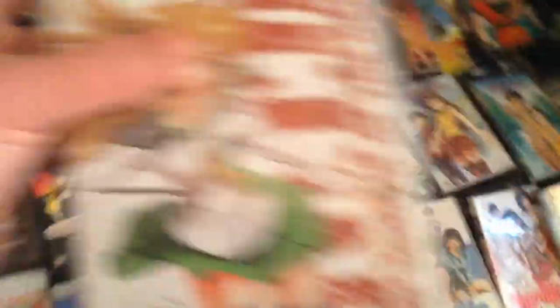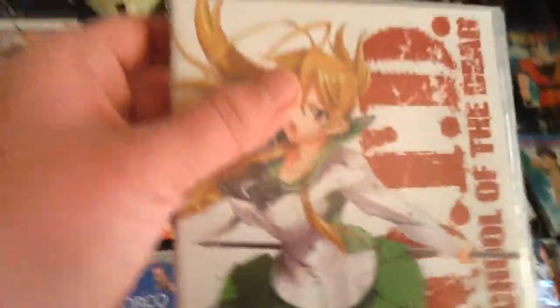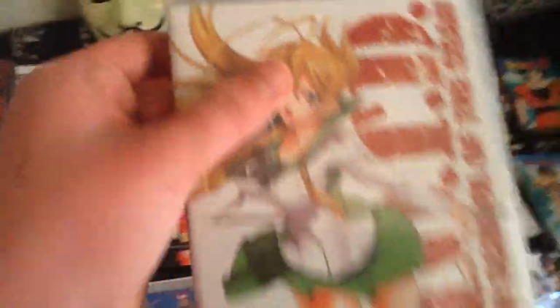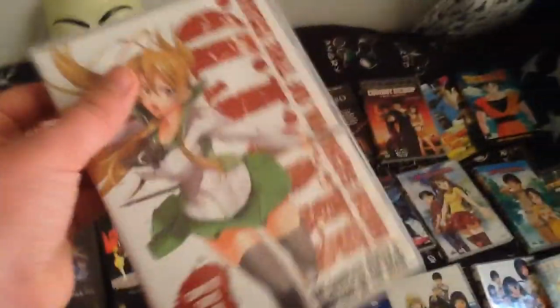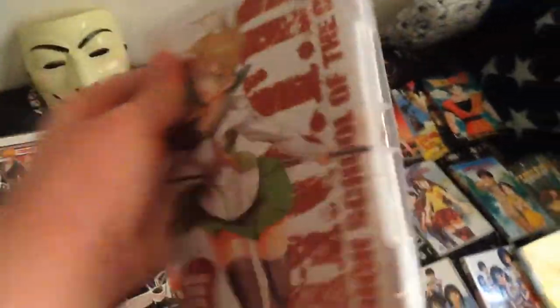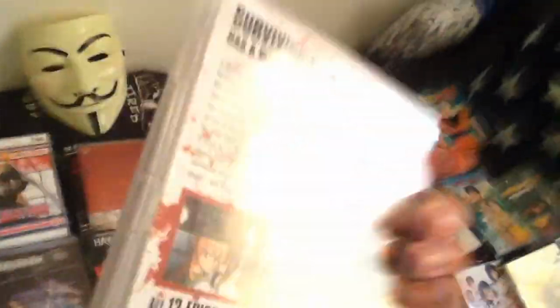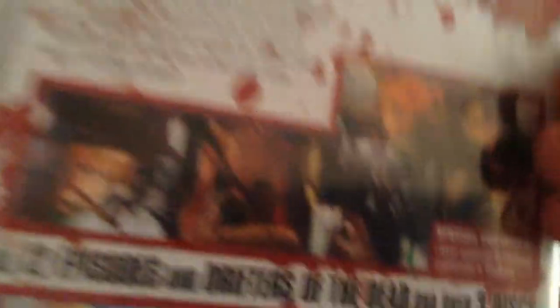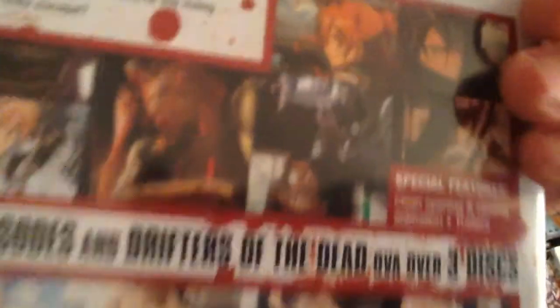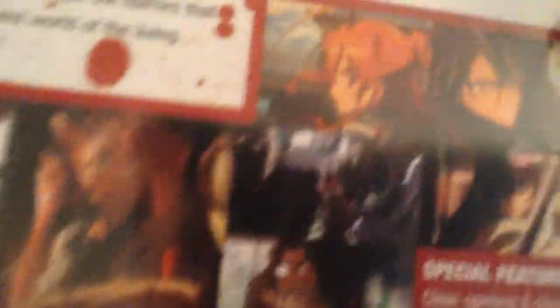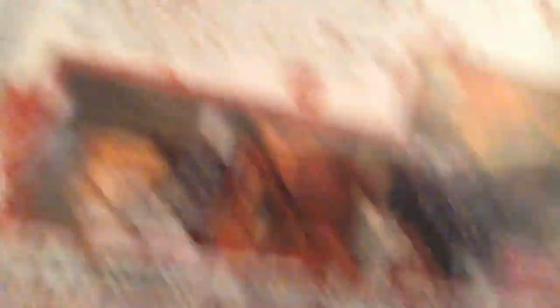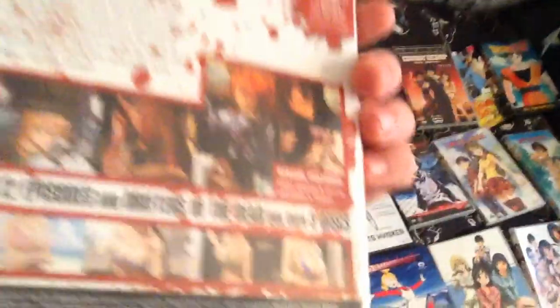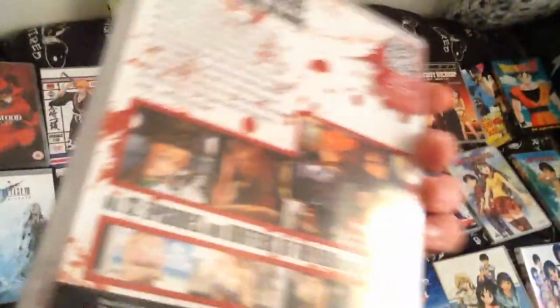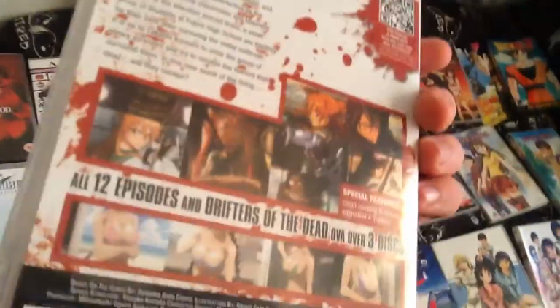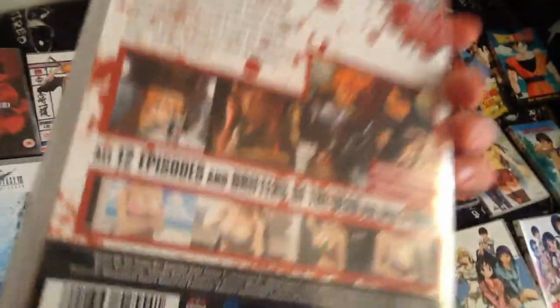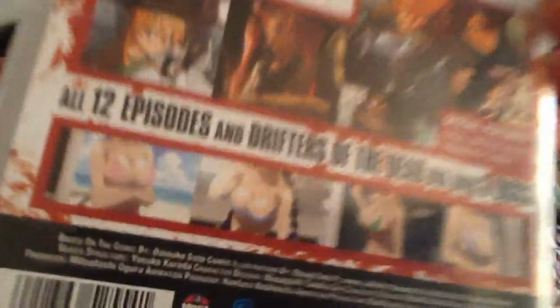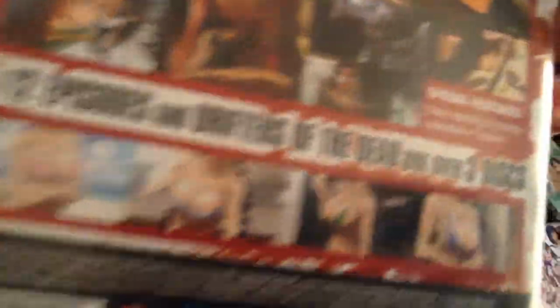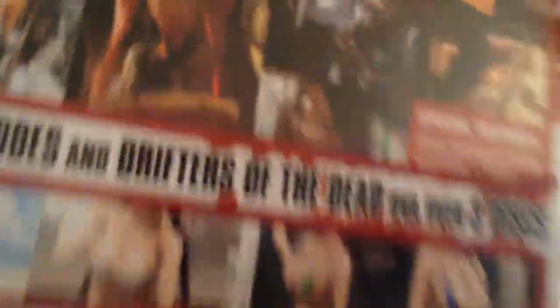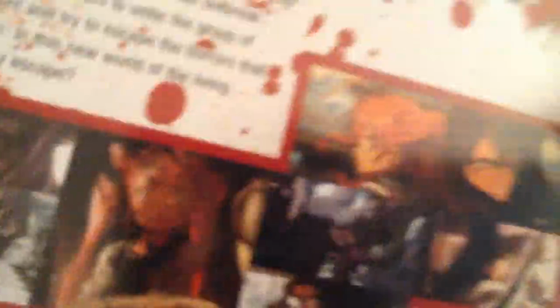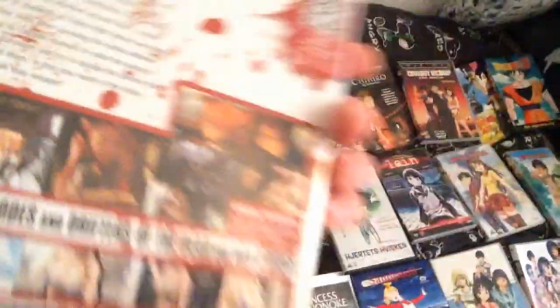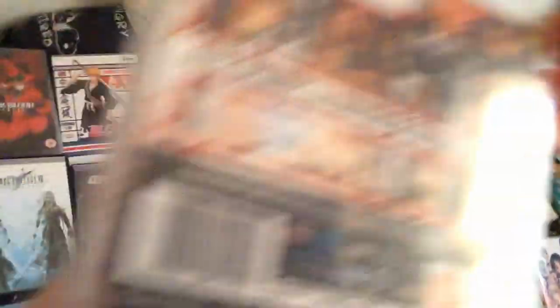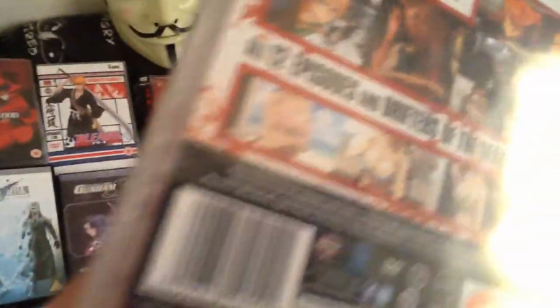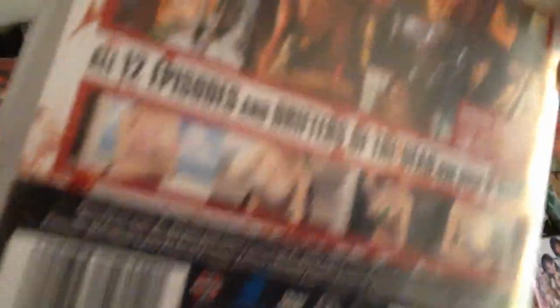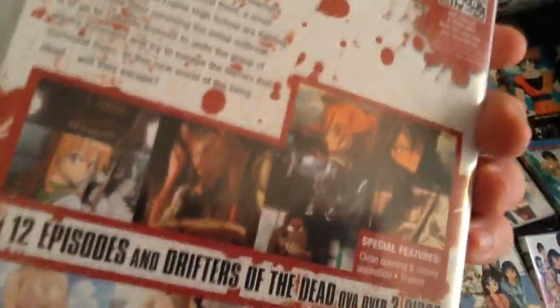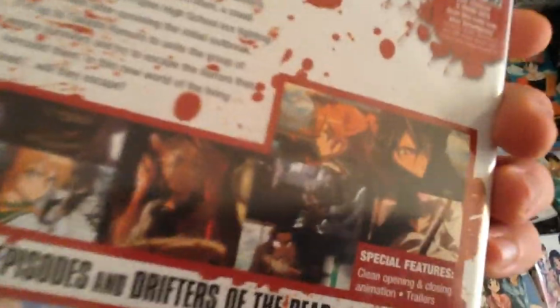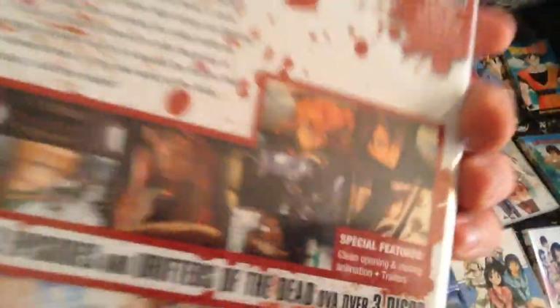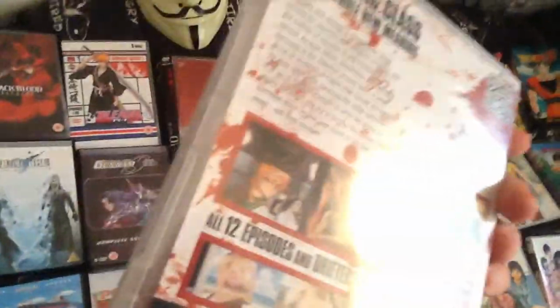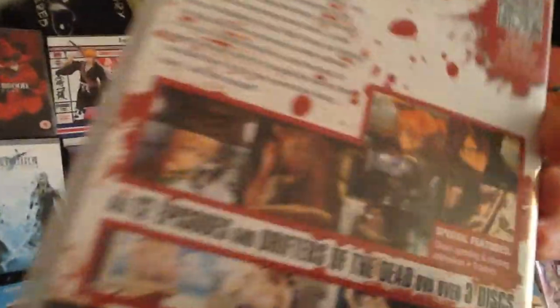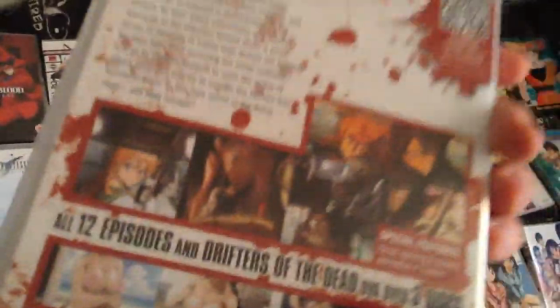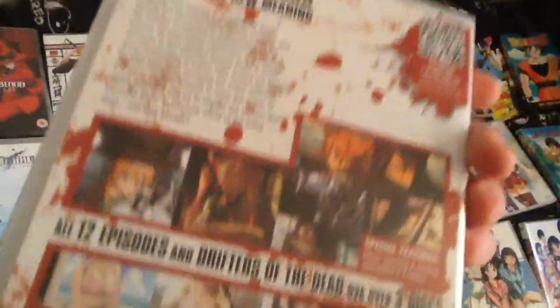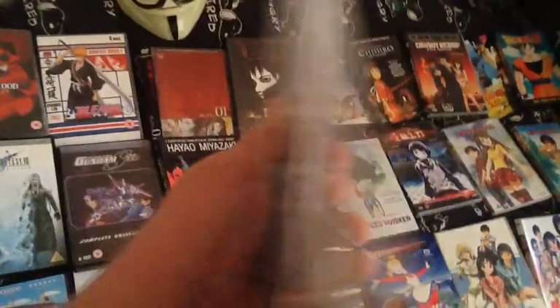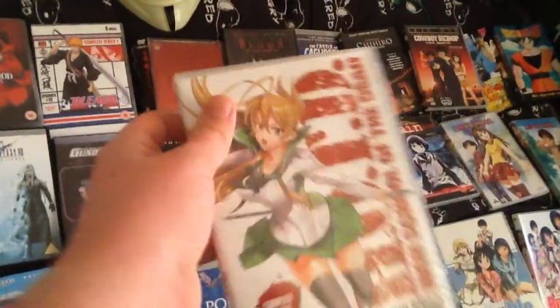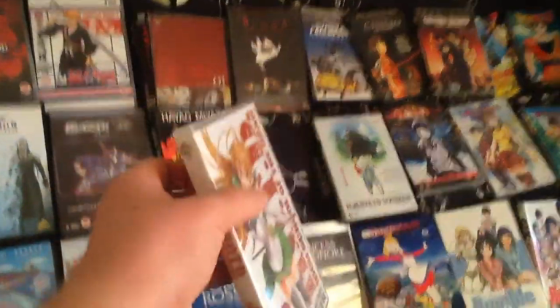High School of the Dead — pretty good, has quite a bit of fan service as you can see. The OVA as well. Do hope that the second season comes up at some point.